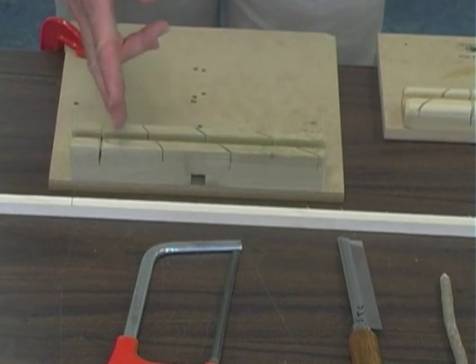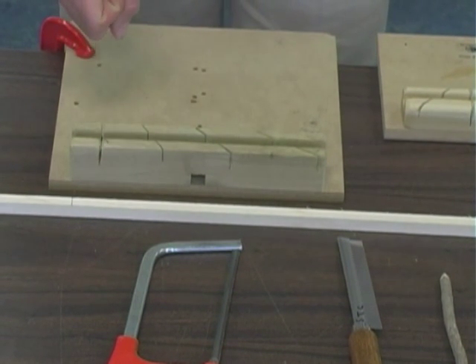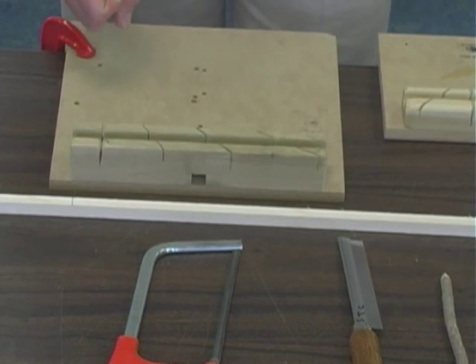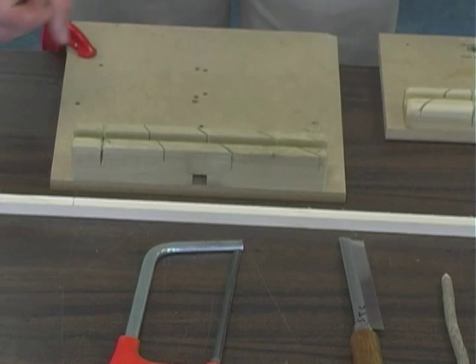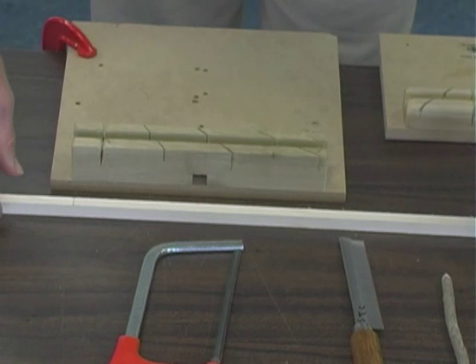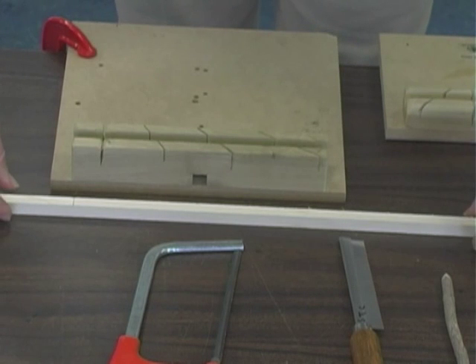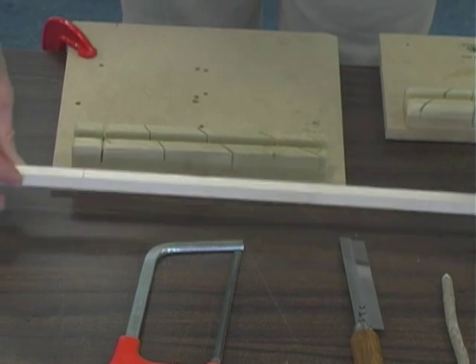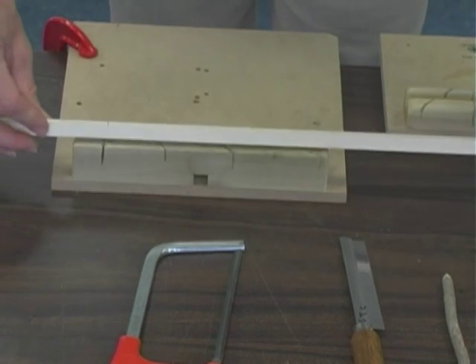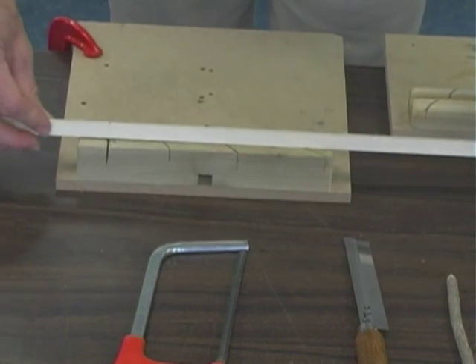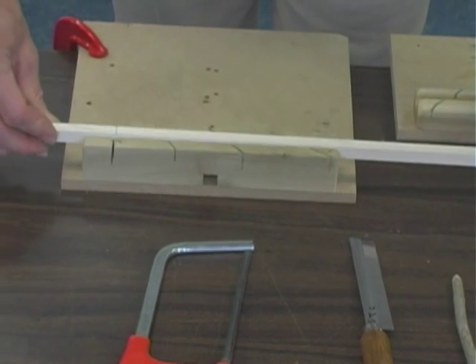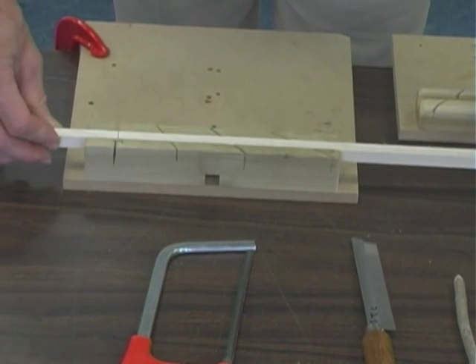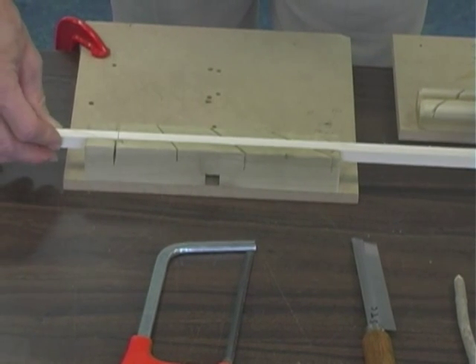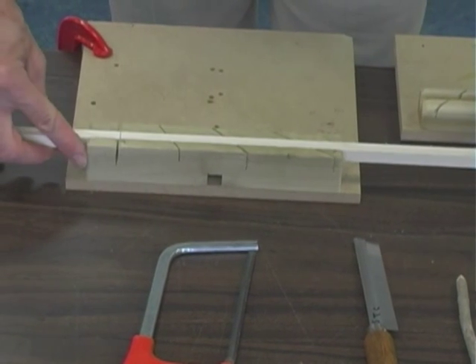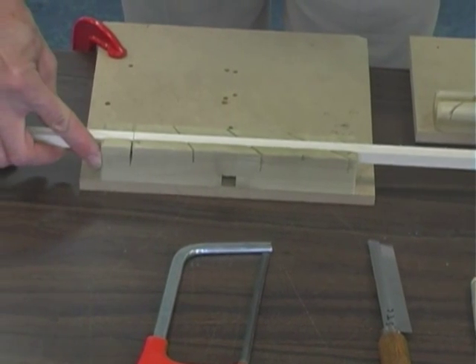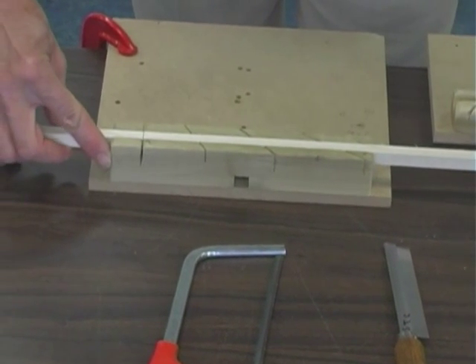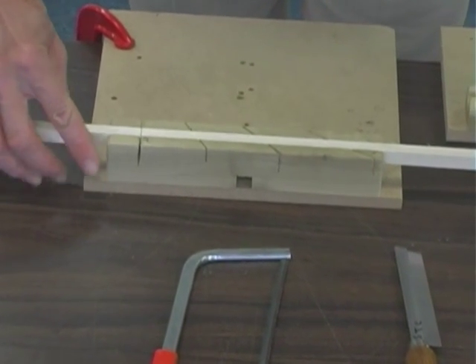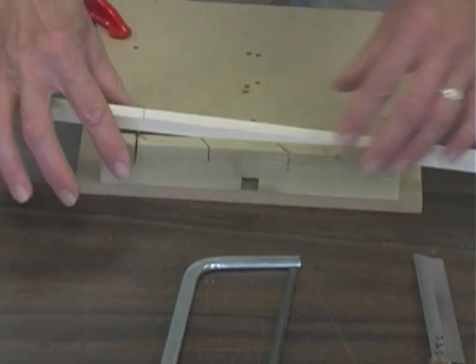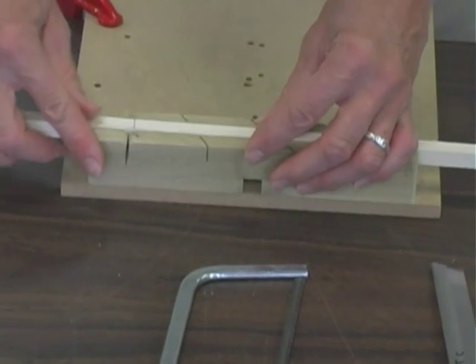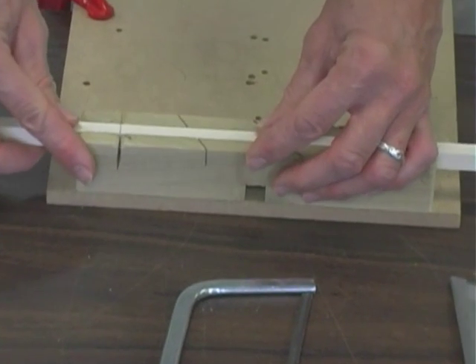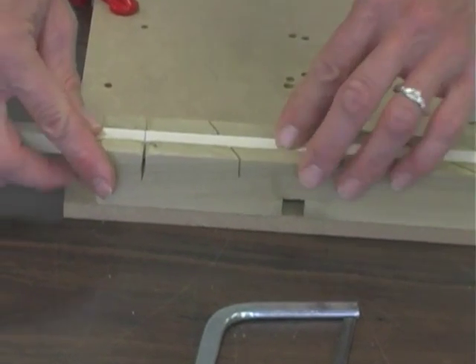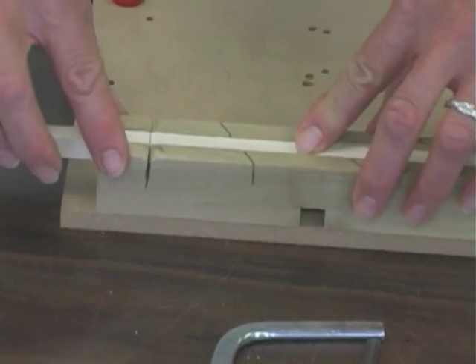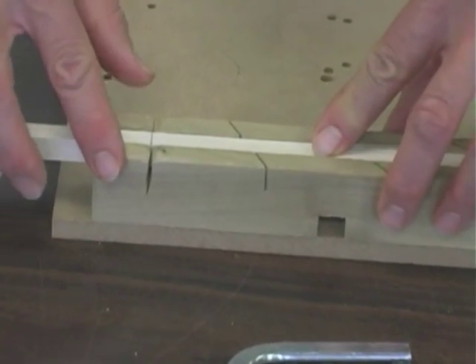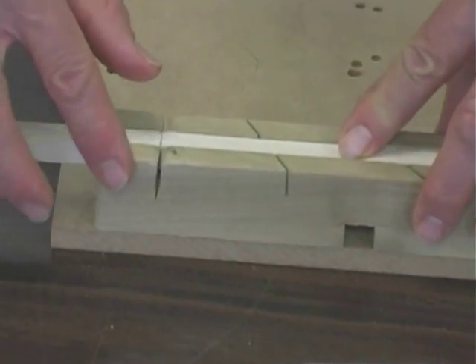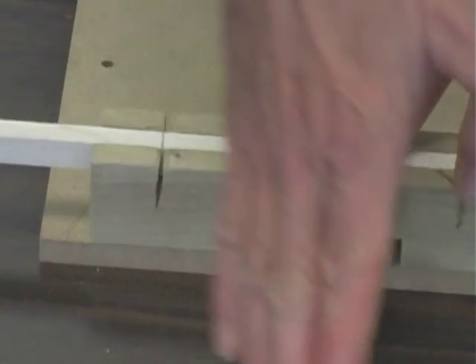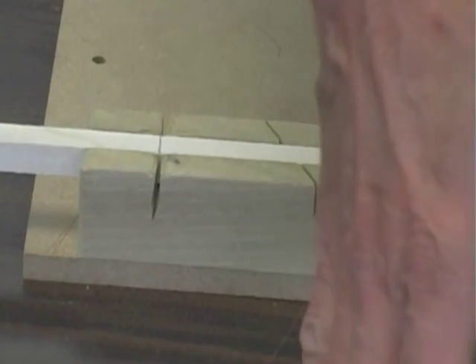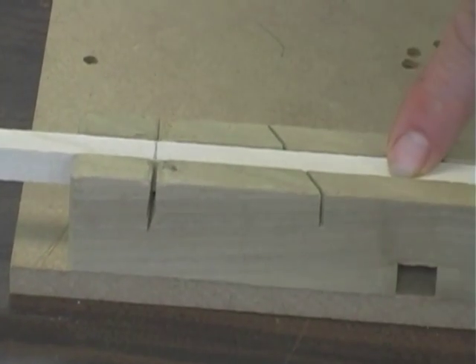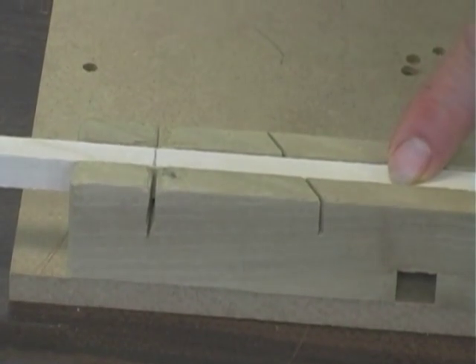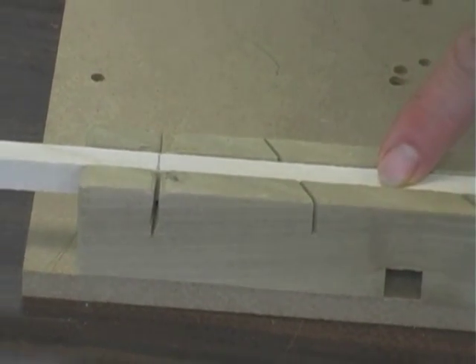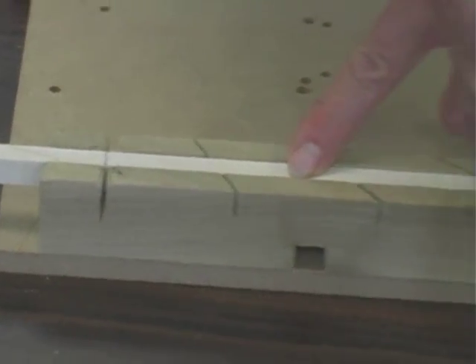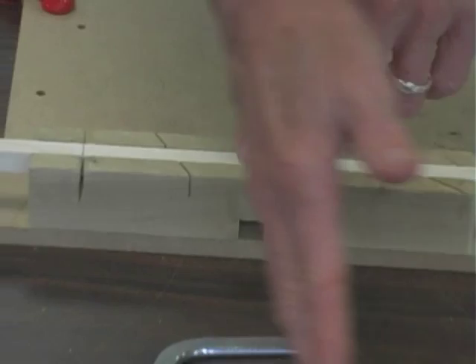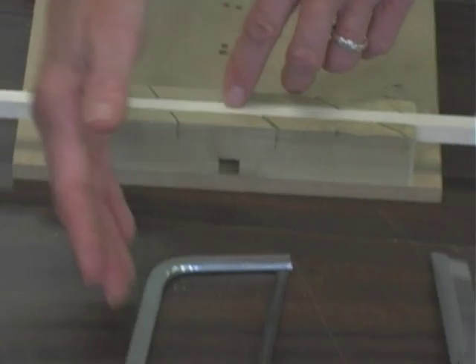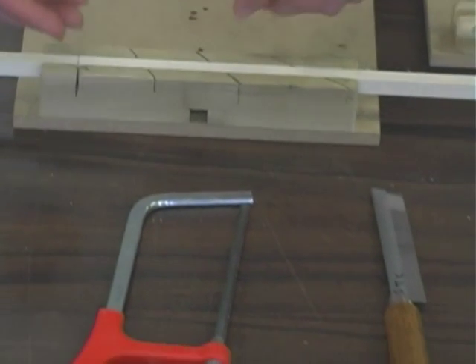Notice that your bench hook has different guides at different angles. These are mitered guides to guide the blade of your saw. For a 90-degree cut, I'm going to place my wood in the groove that is provided in the bench hook, and then I will choose my saw.